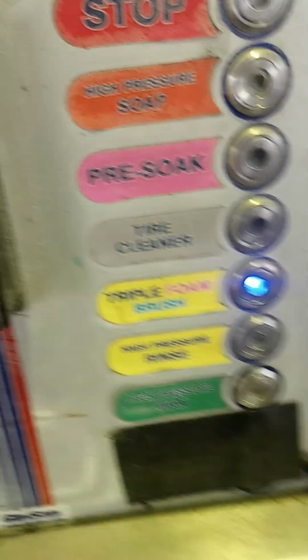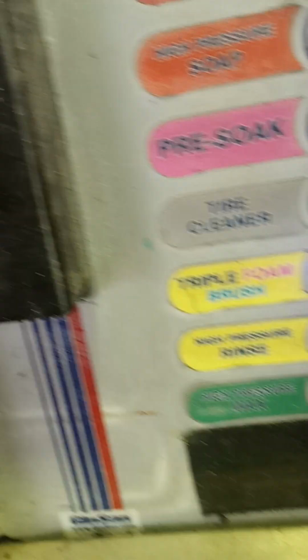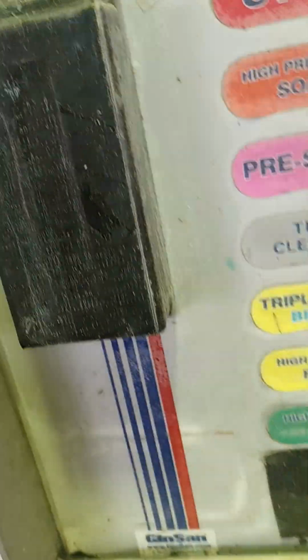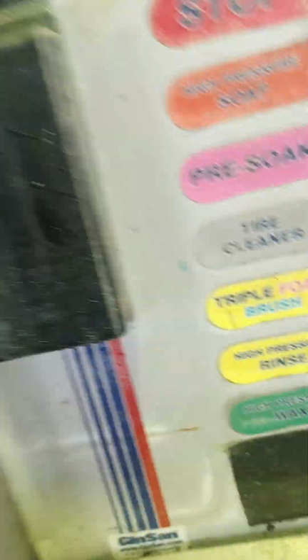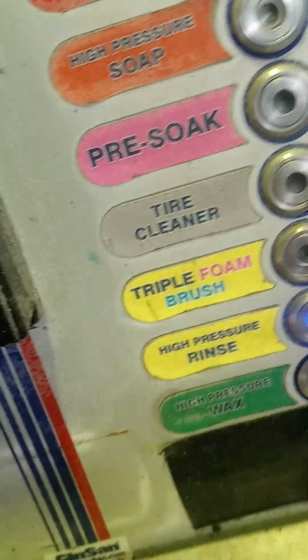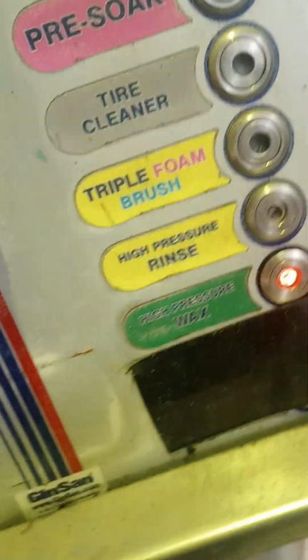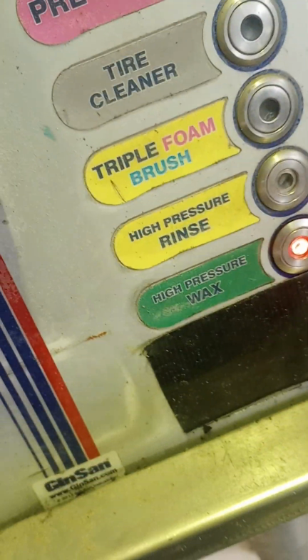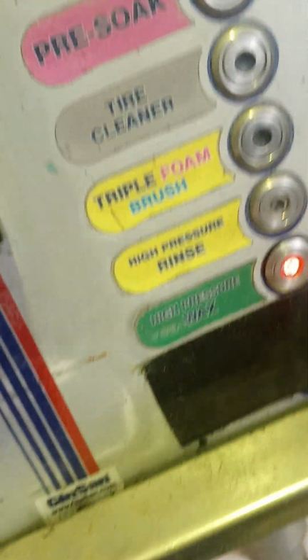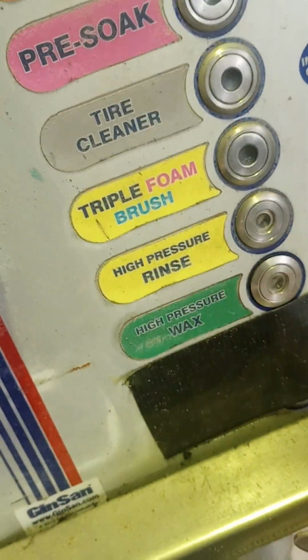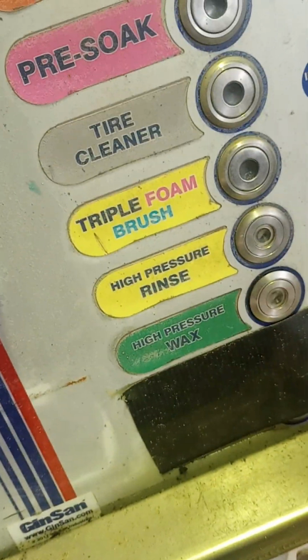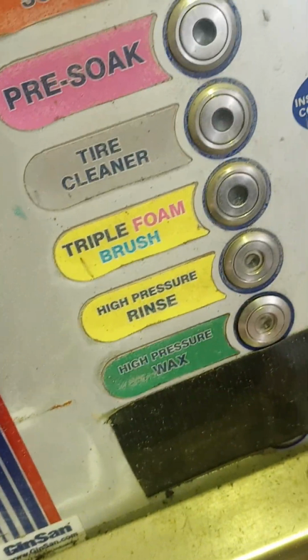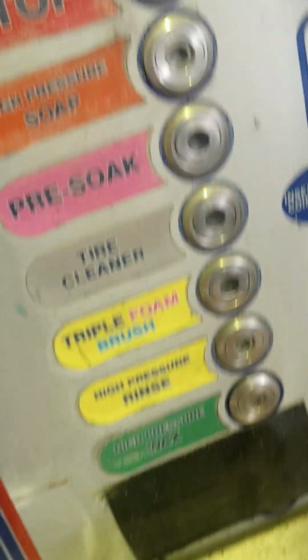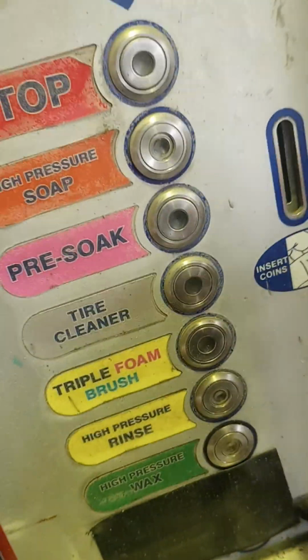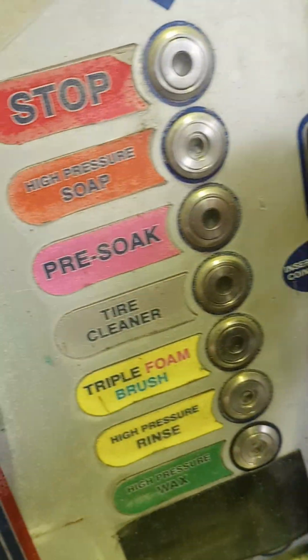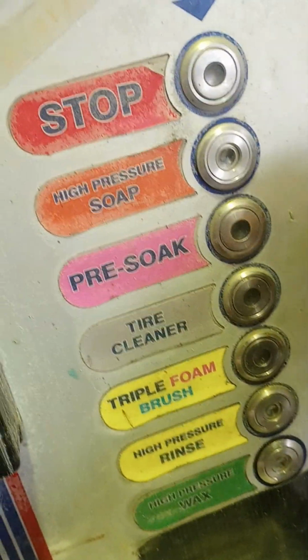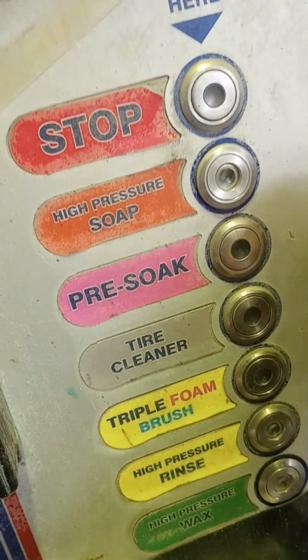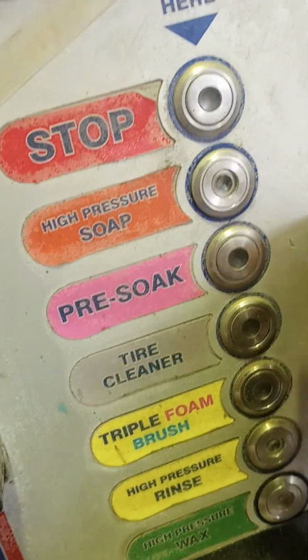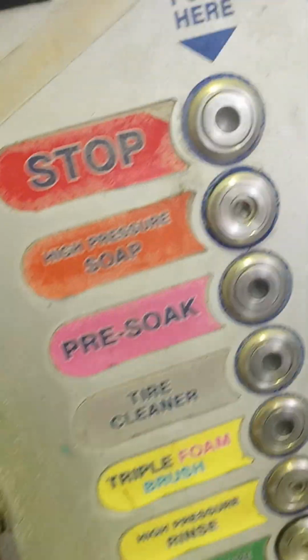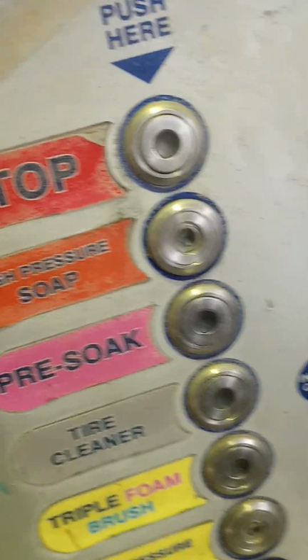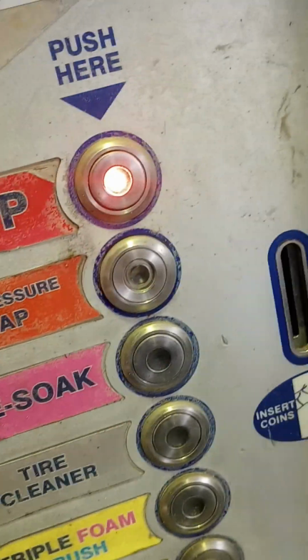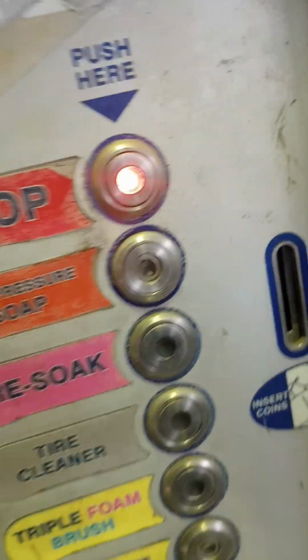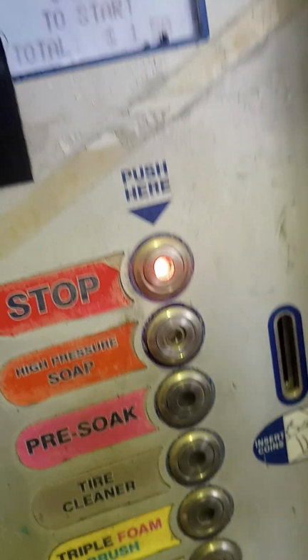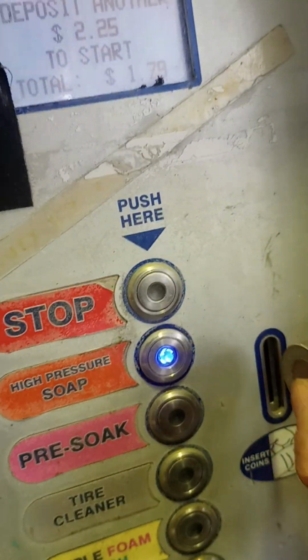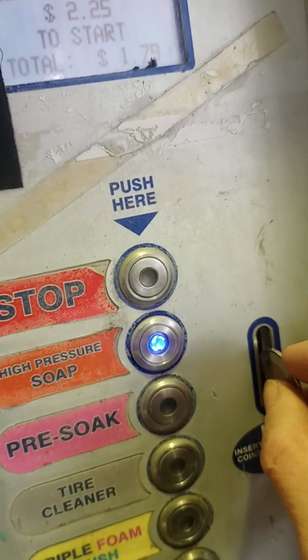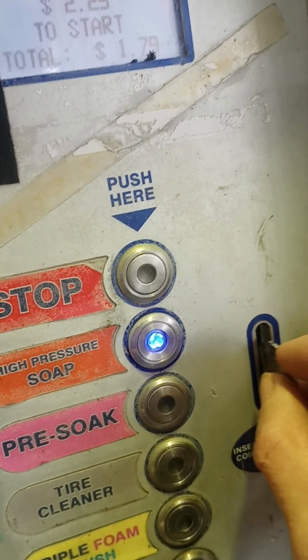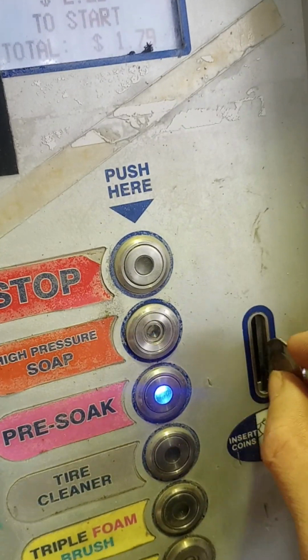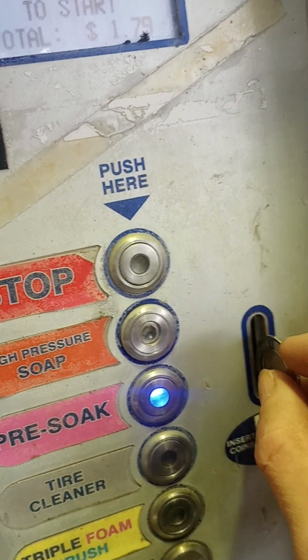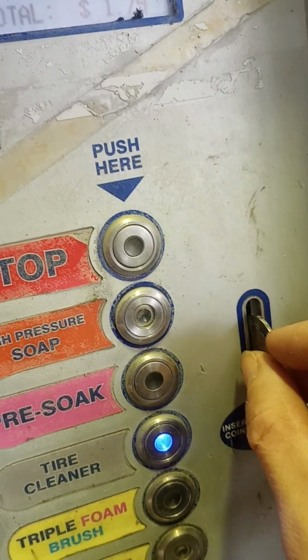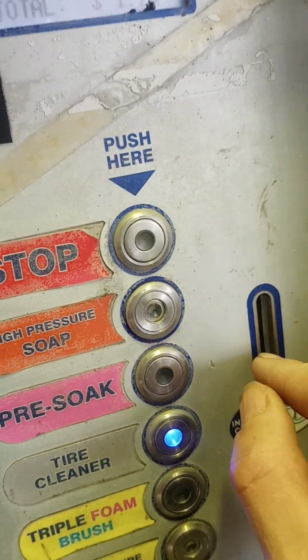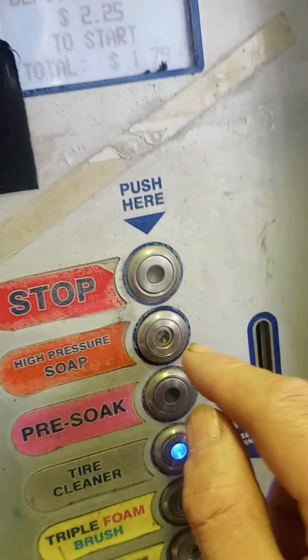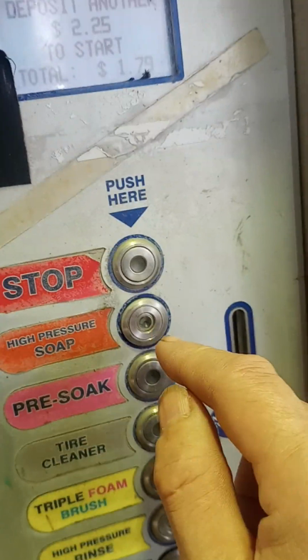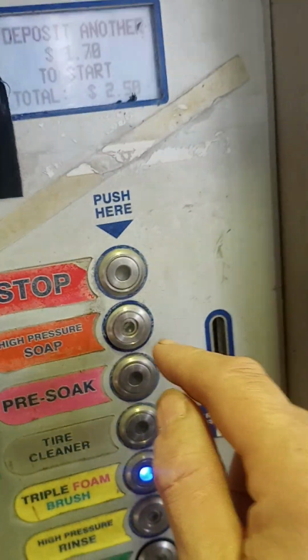Let's get this thing running here. High pressure soap — that'll be the first thing, the high pressure soap.